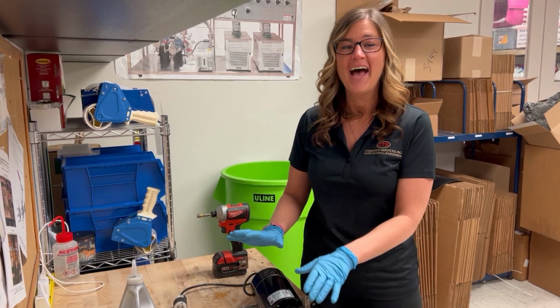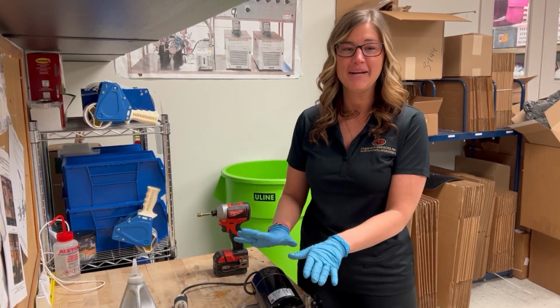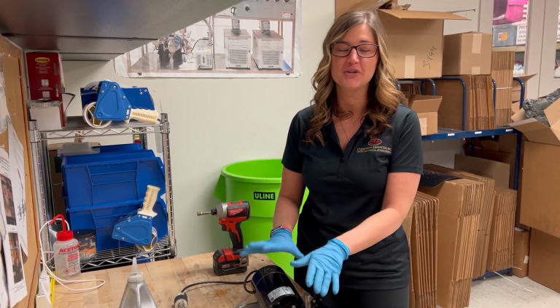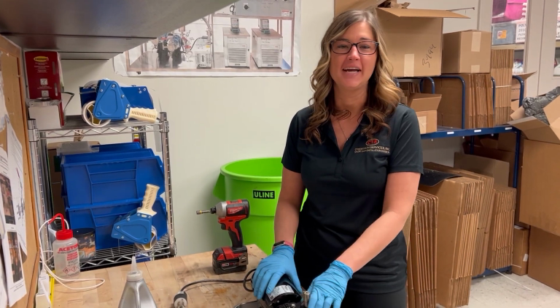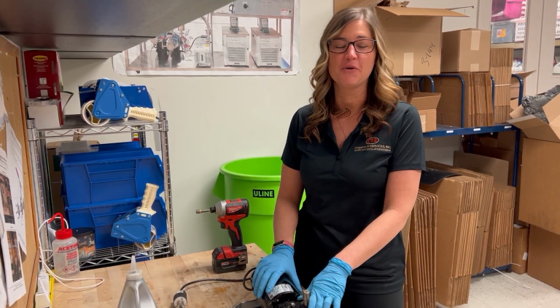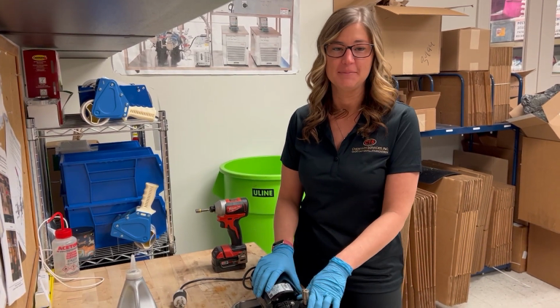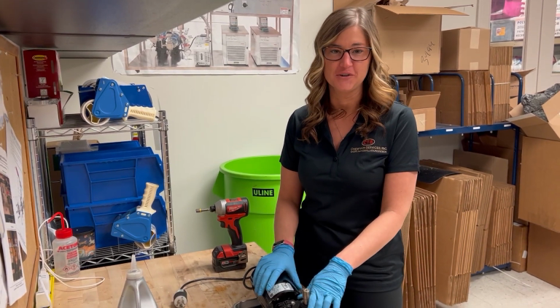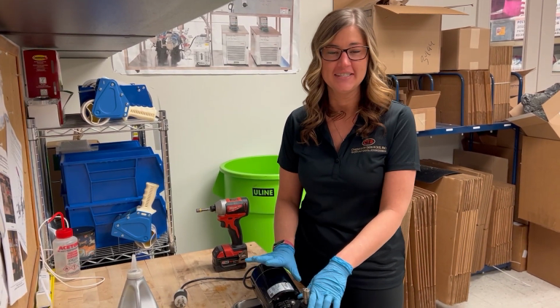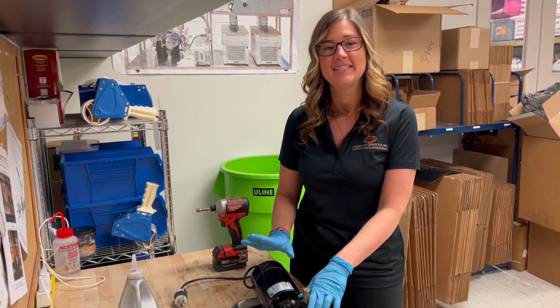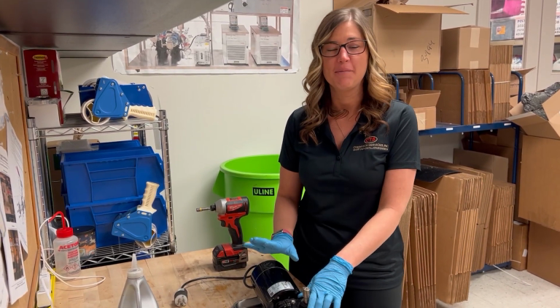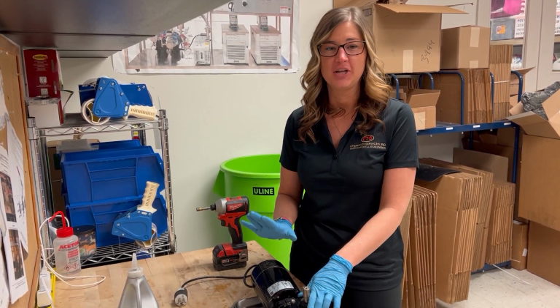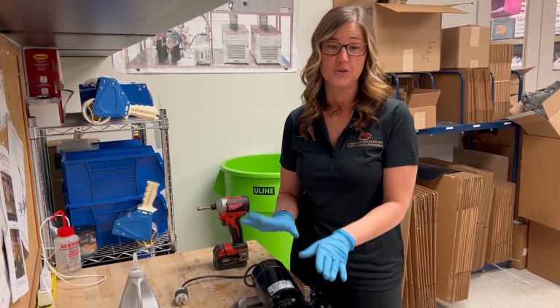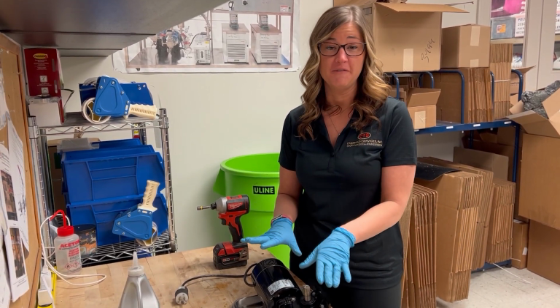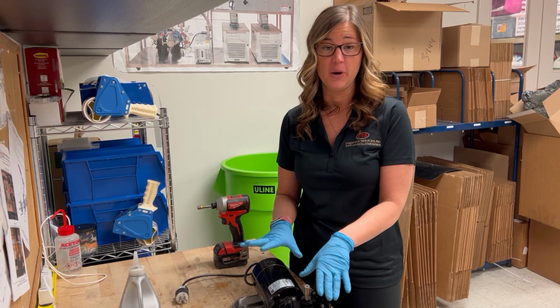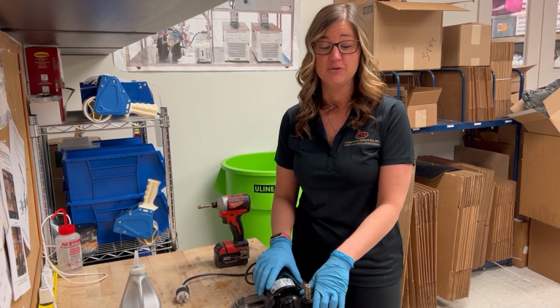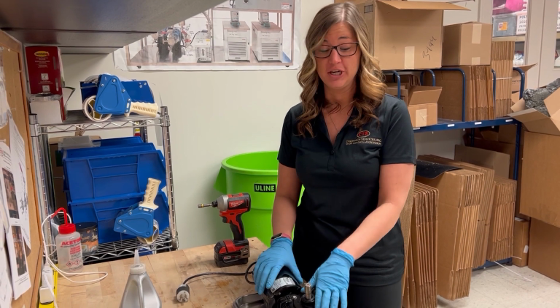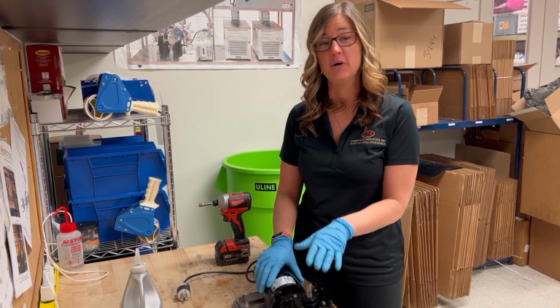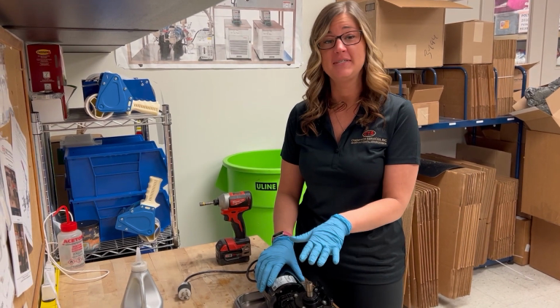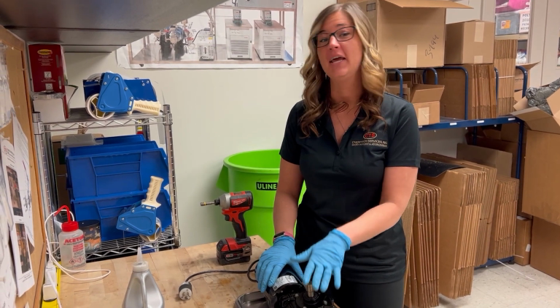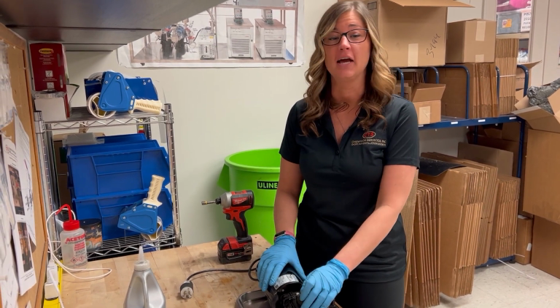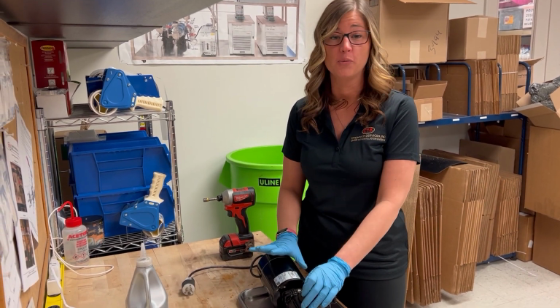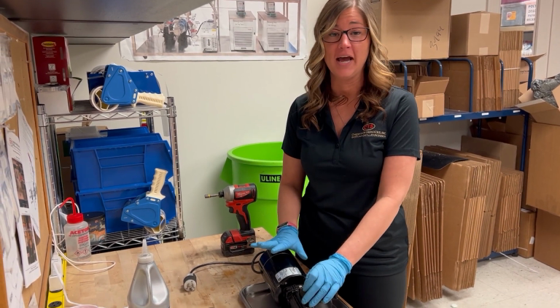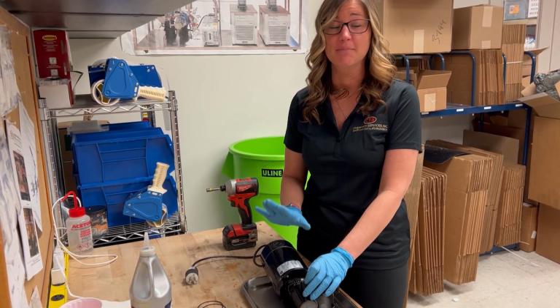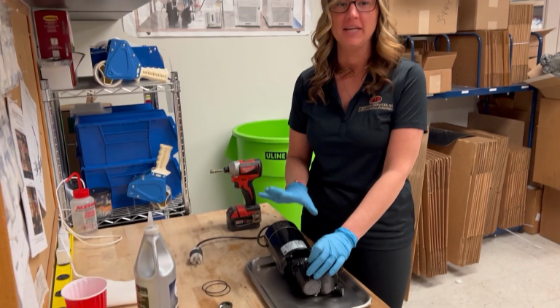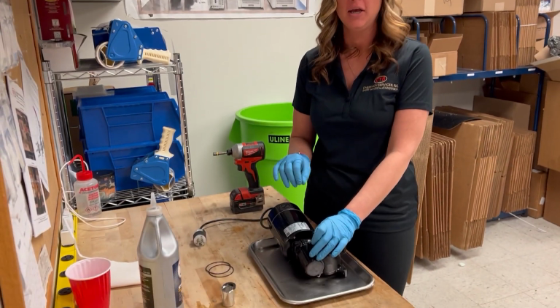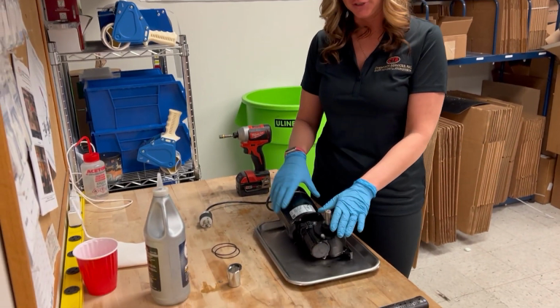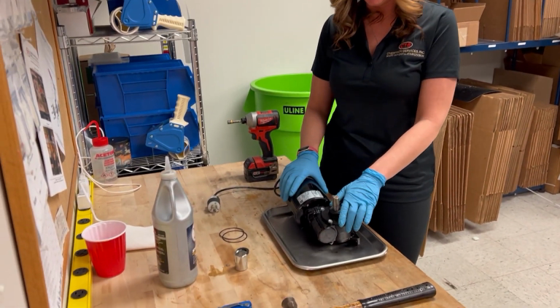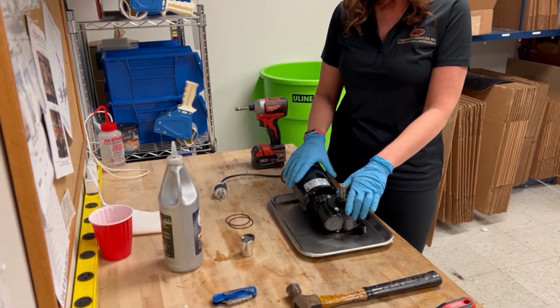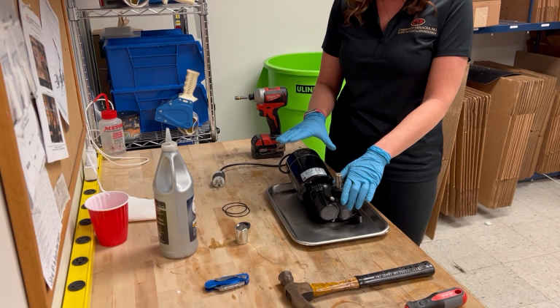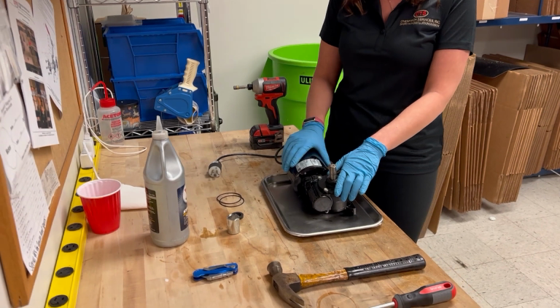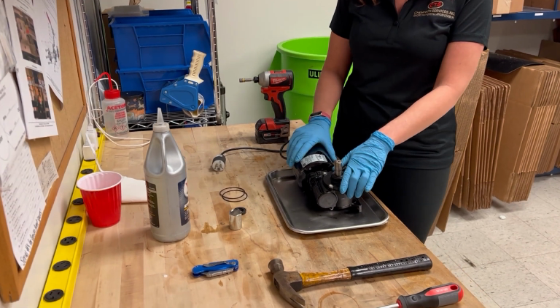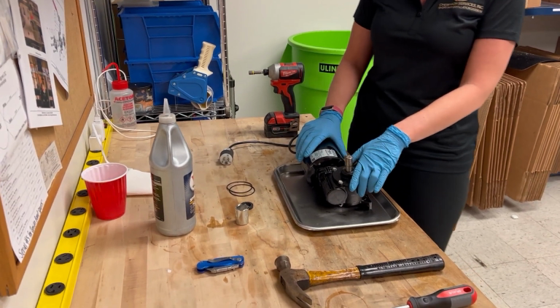Hi, my name is Christina. I work at Chemtech Services. Today I'm going to show you a video on how to change out a lip seal and an O-ring on a boating electric motor. It will work for AC and DC.